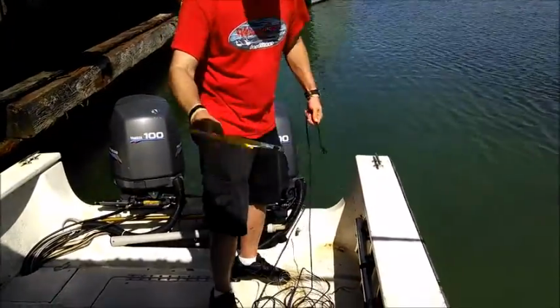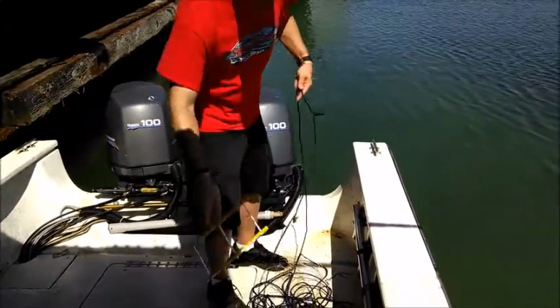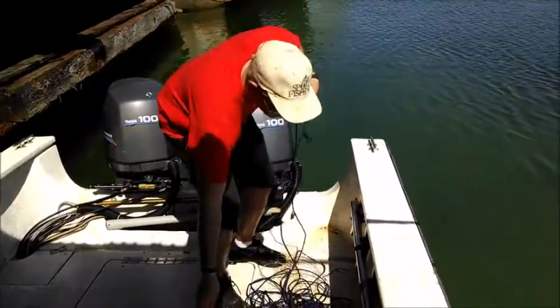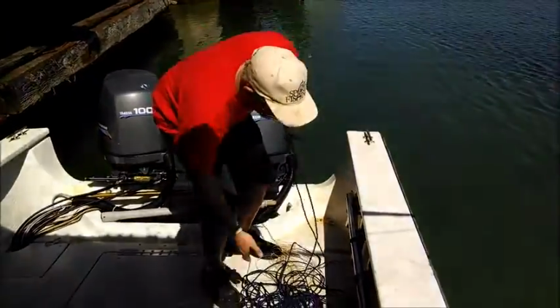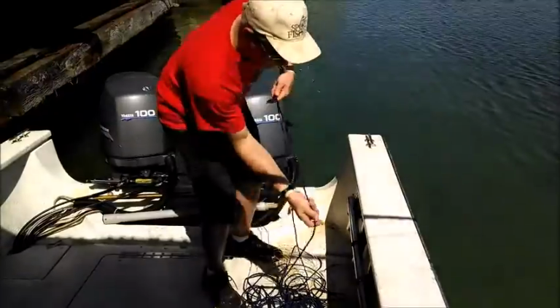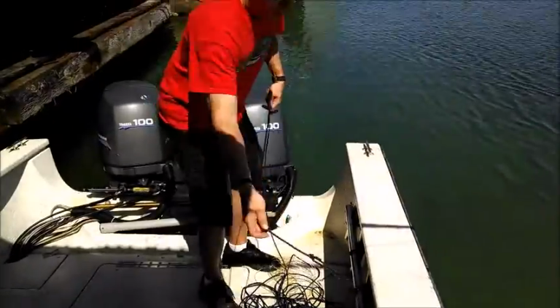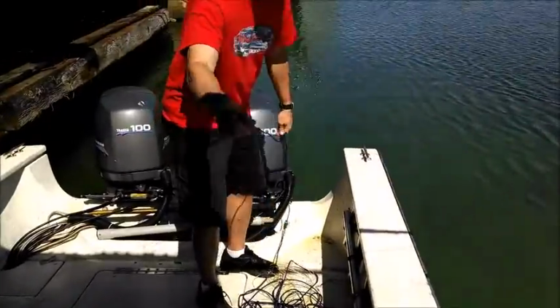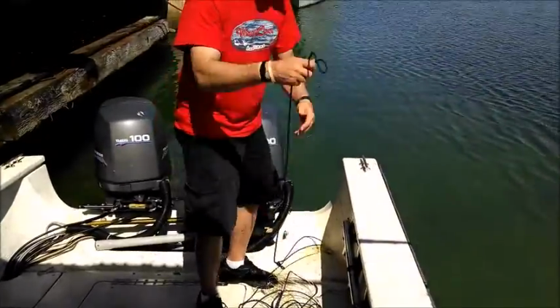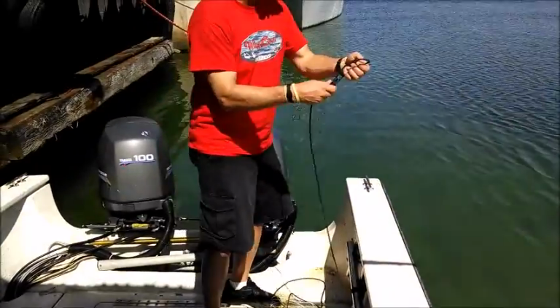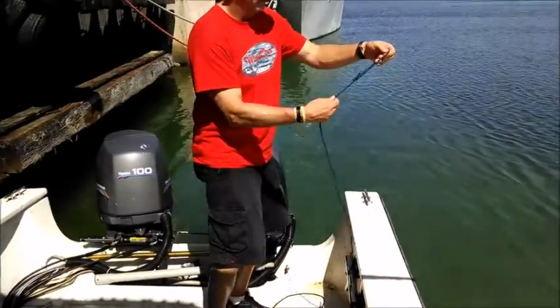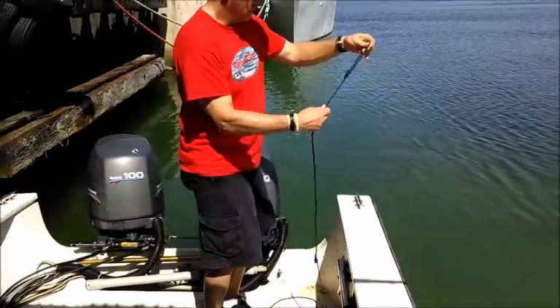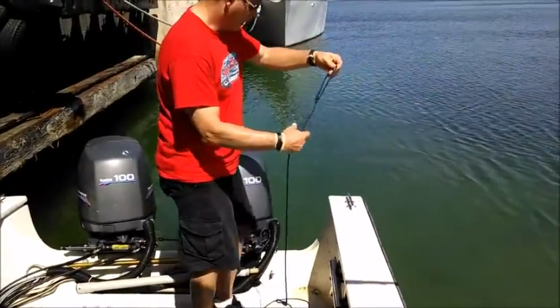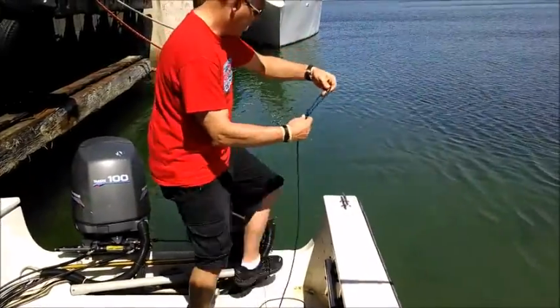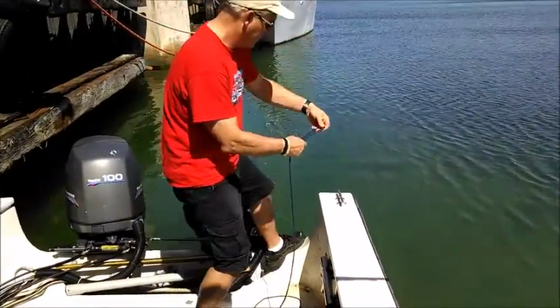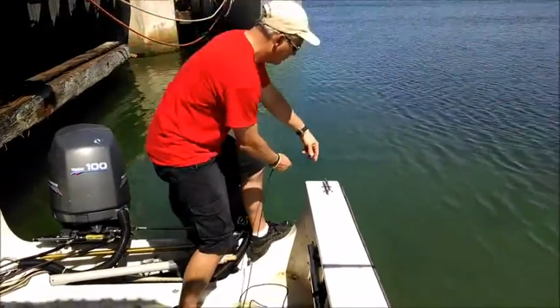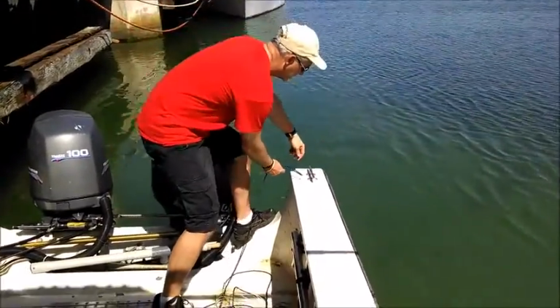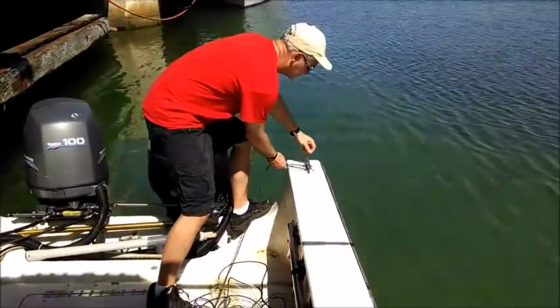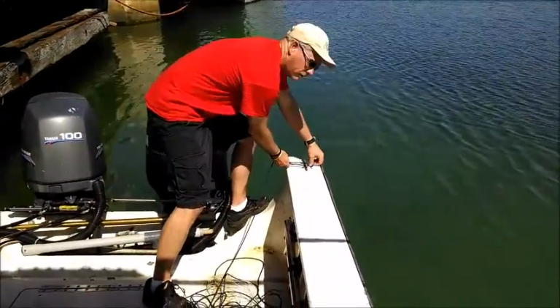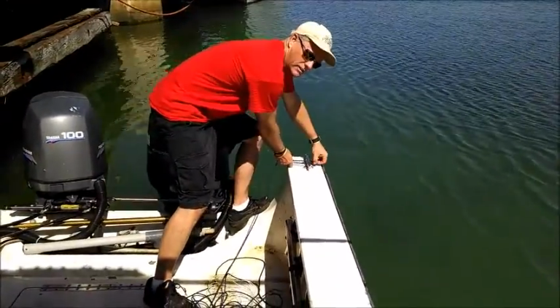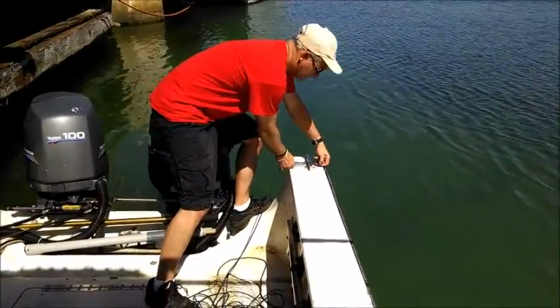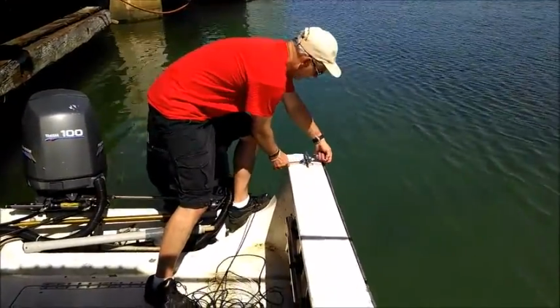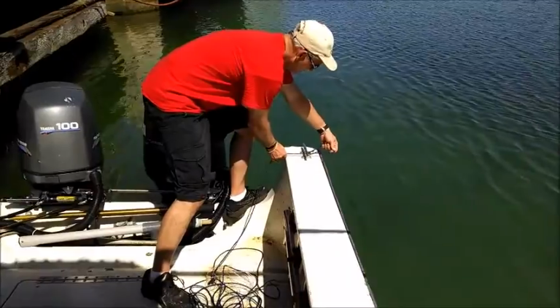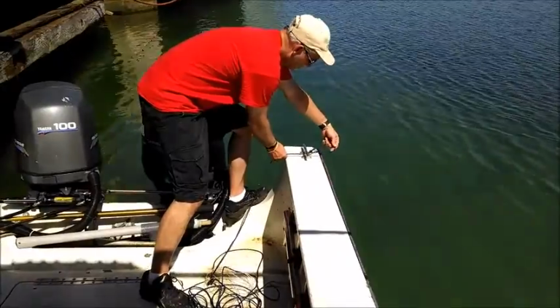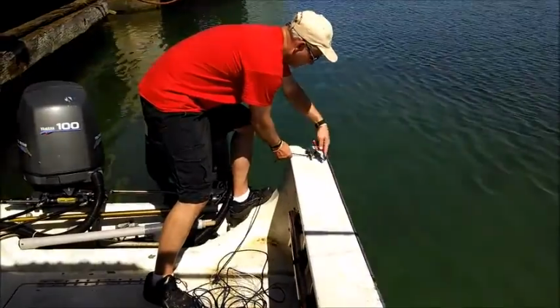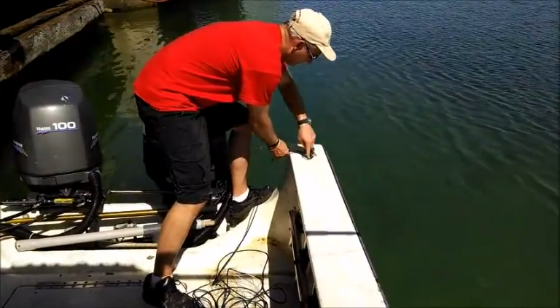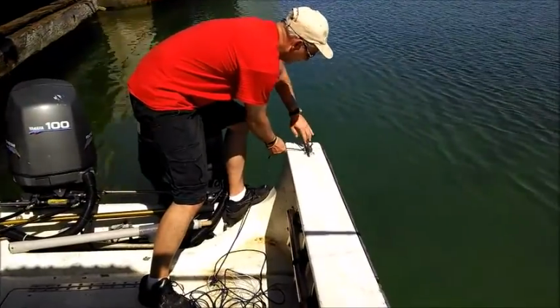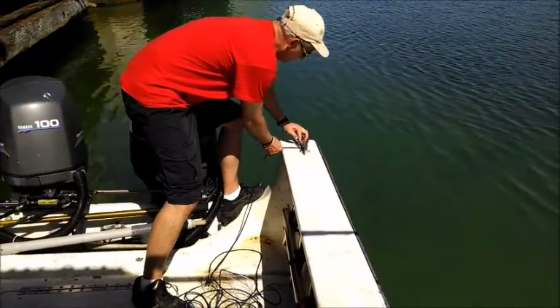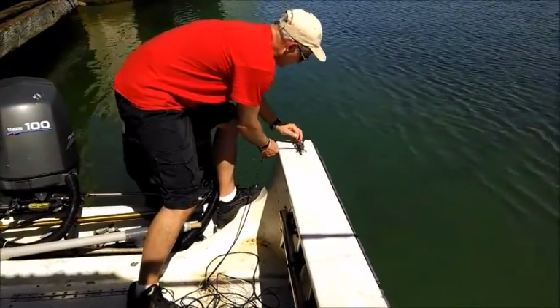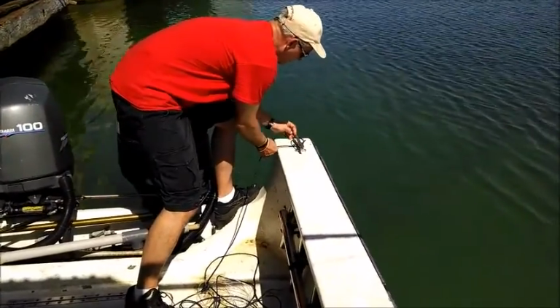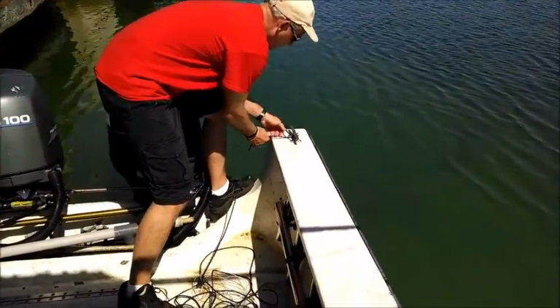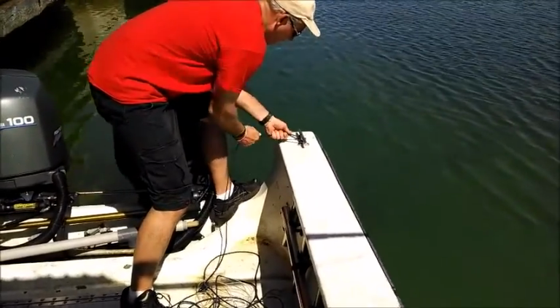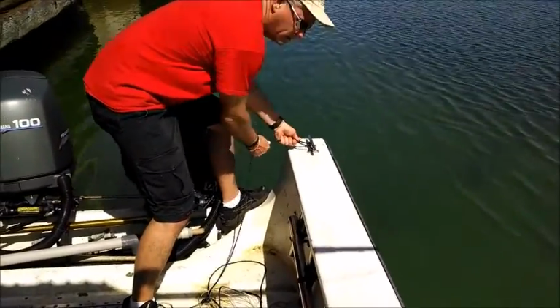Got a bowline knot there. Pass this through, pass this through the cleat. Anchor it good.